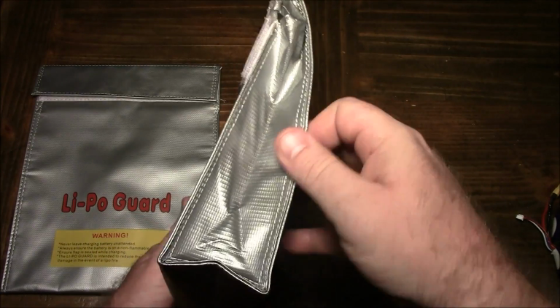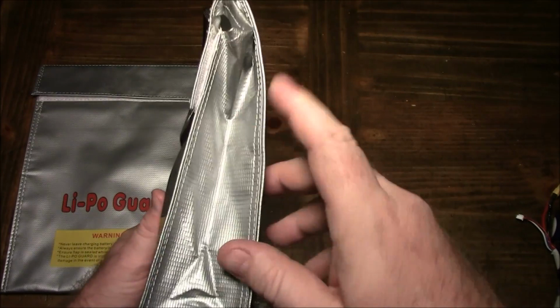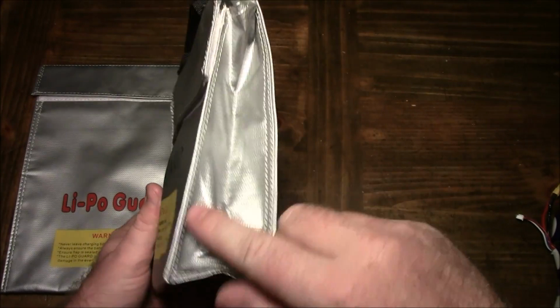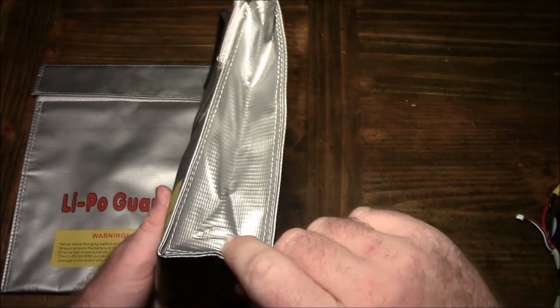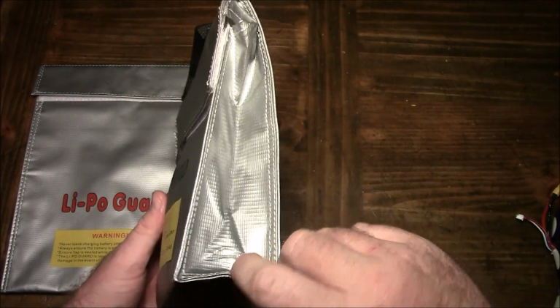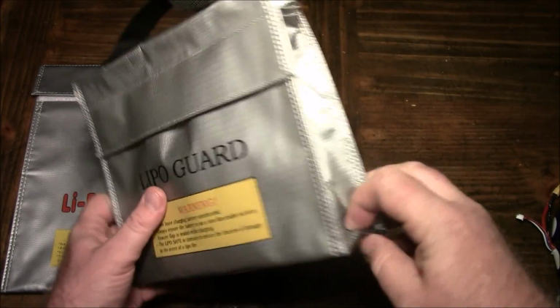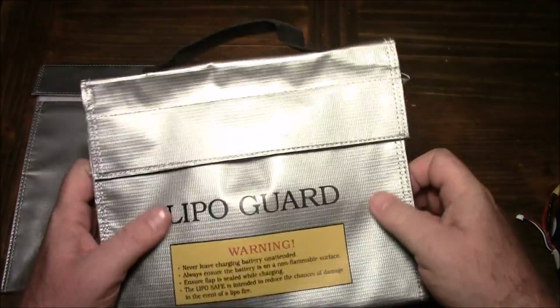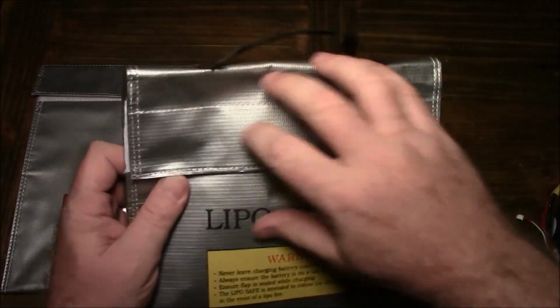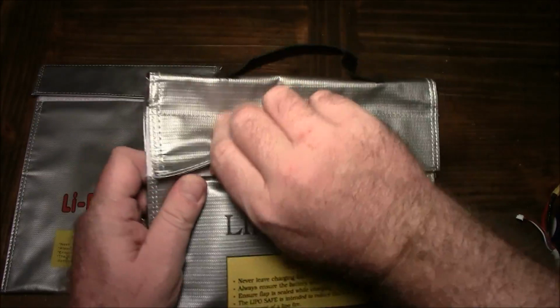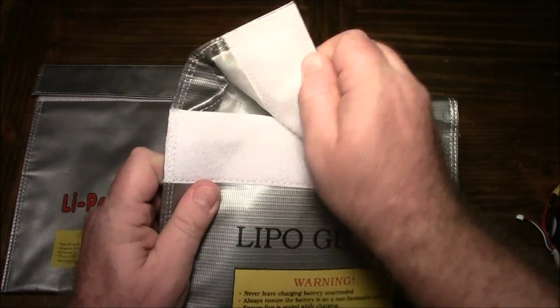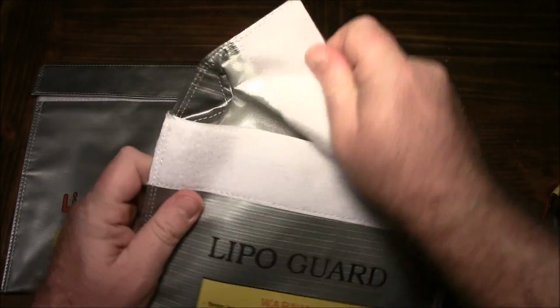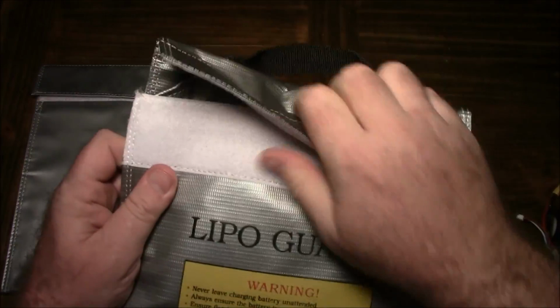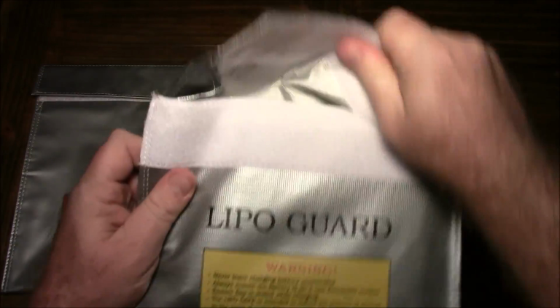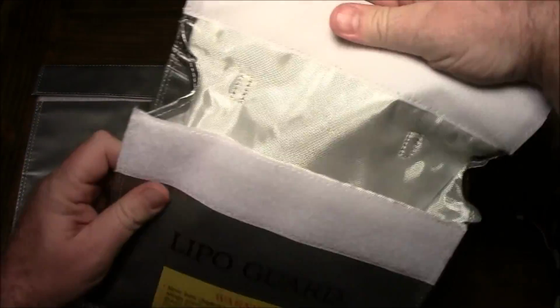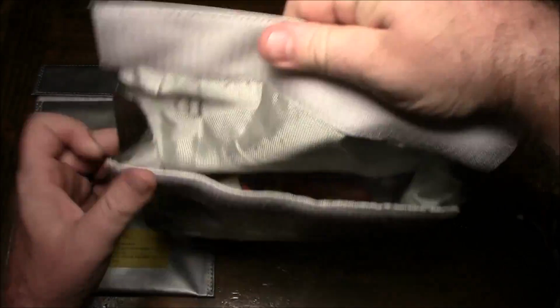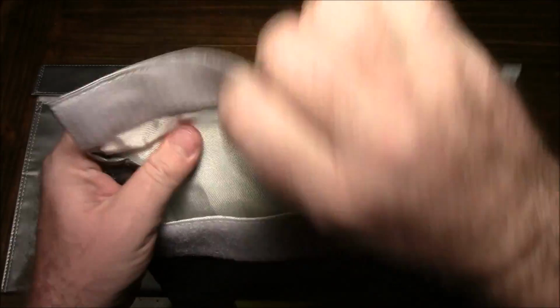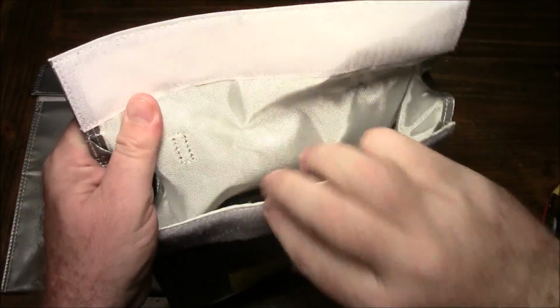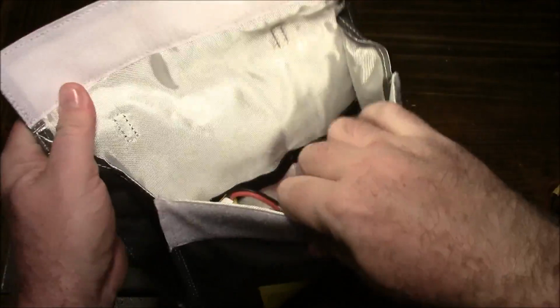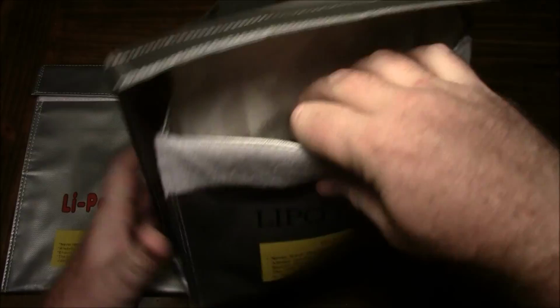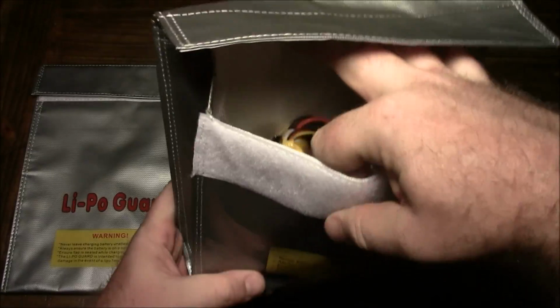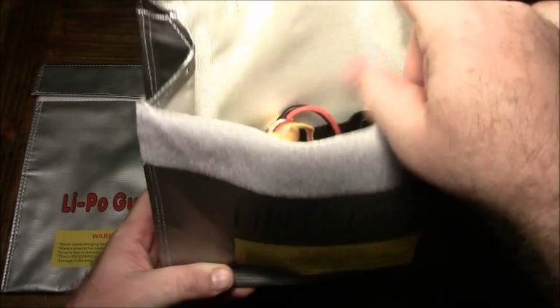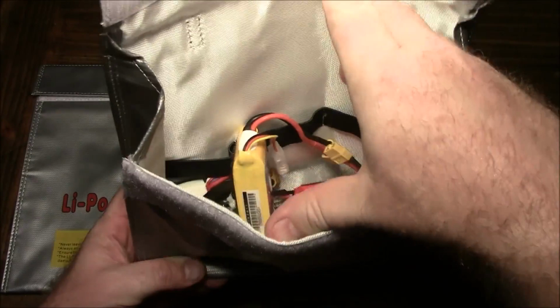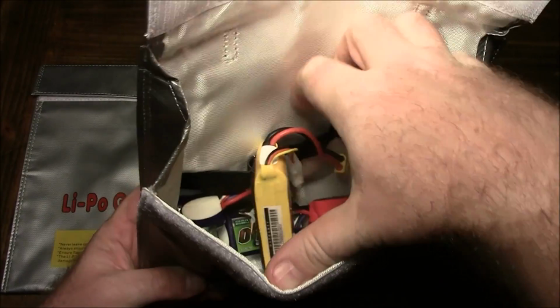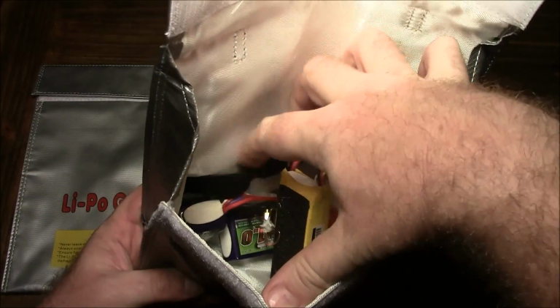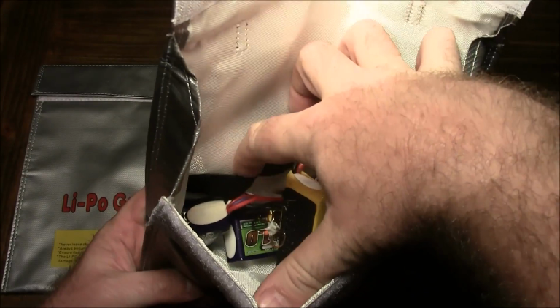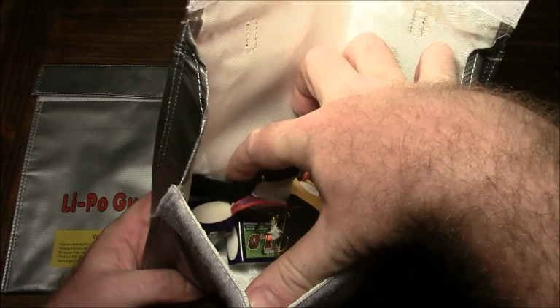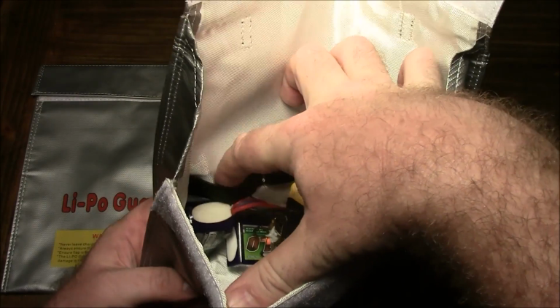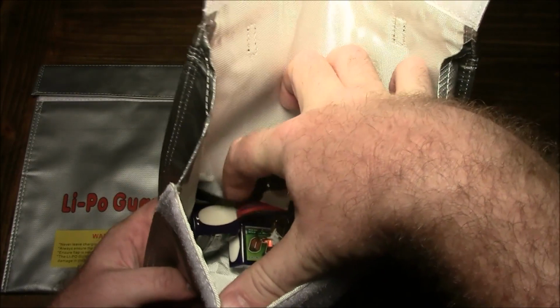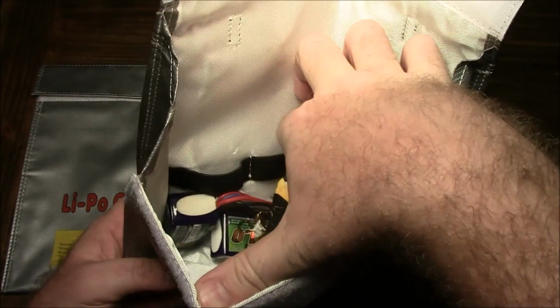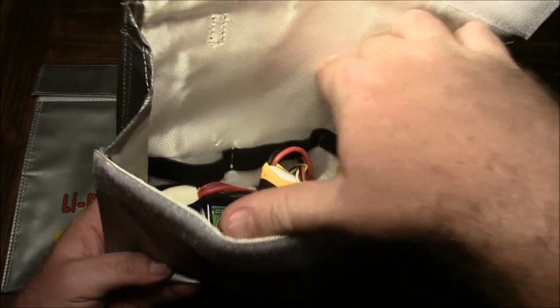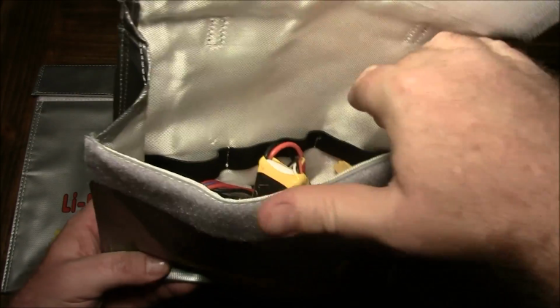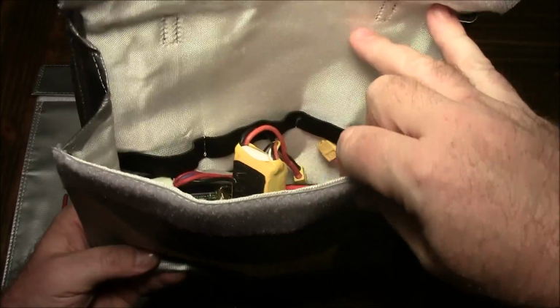I bought this one because it can hold more batteries. This one has the real thick Velcro on it, and it has some little stretchy straps inside, which are good for securing your batteries inside when you're going to charge.